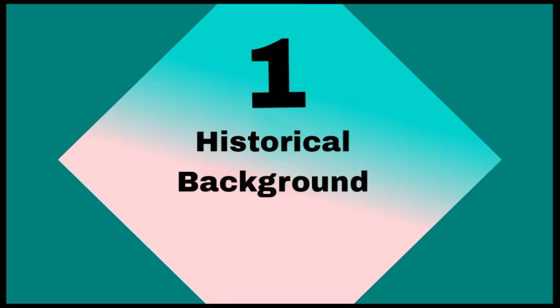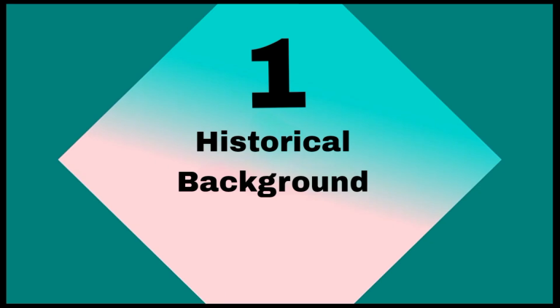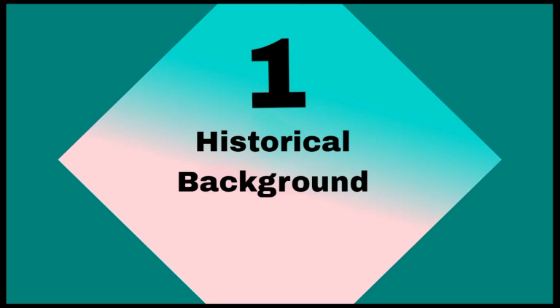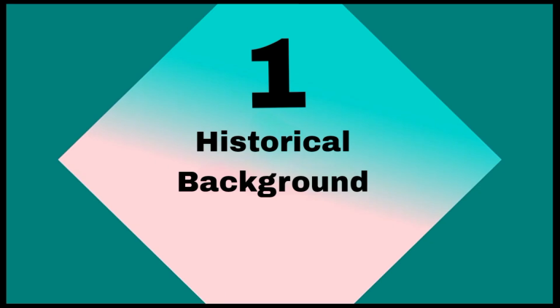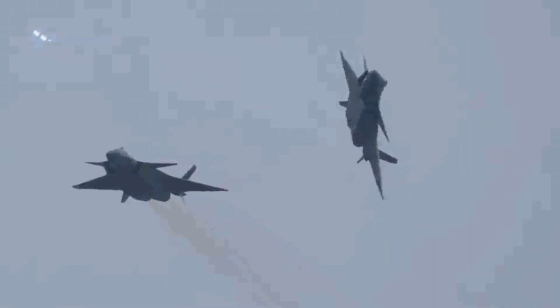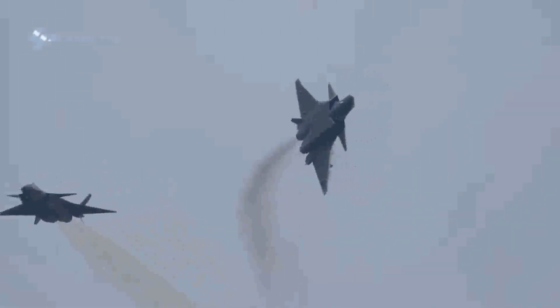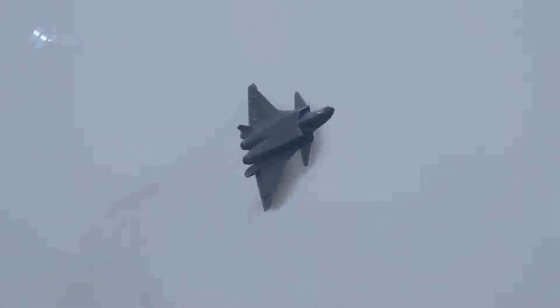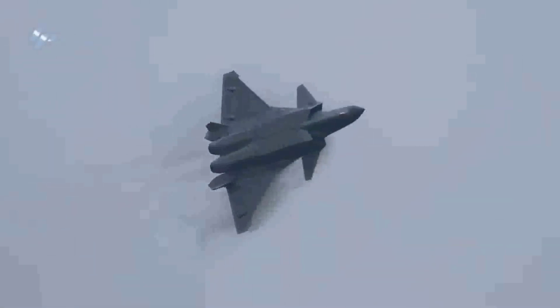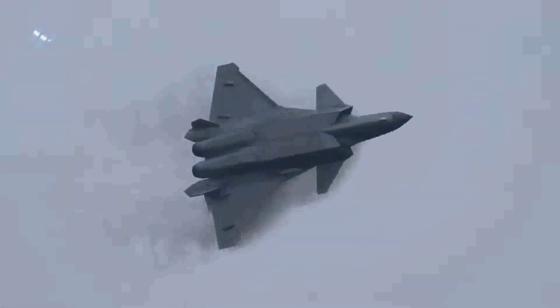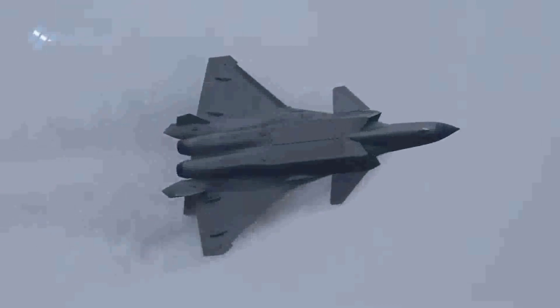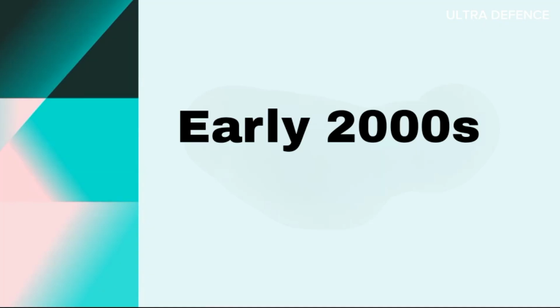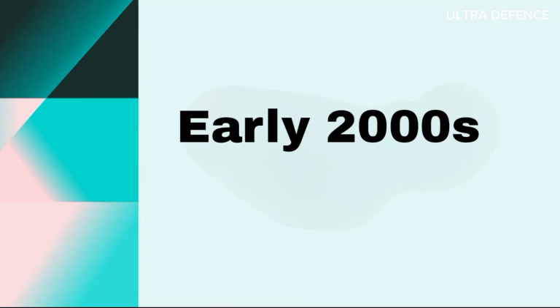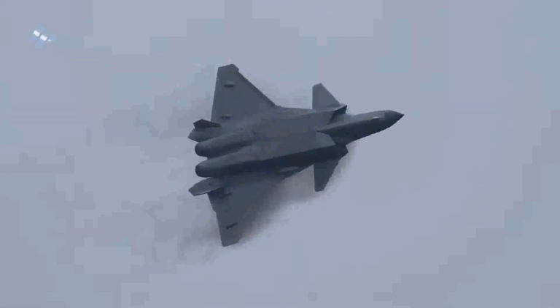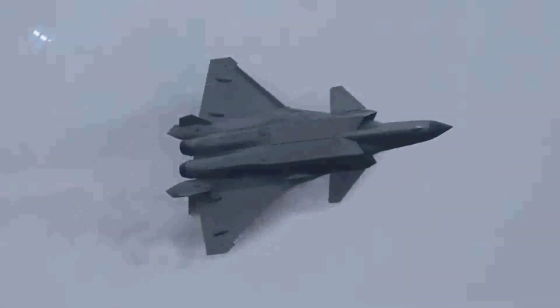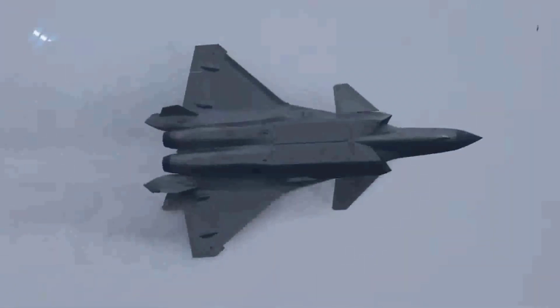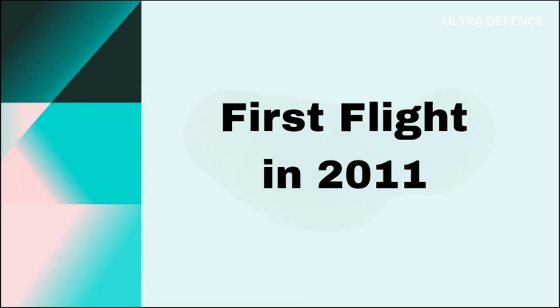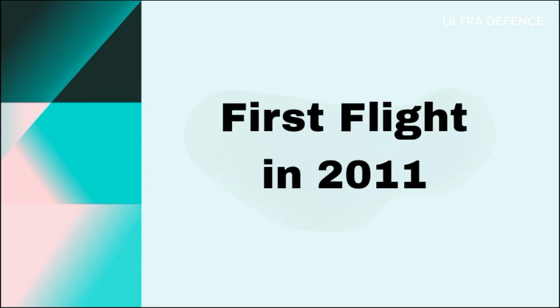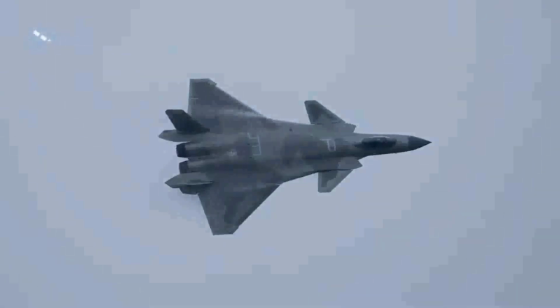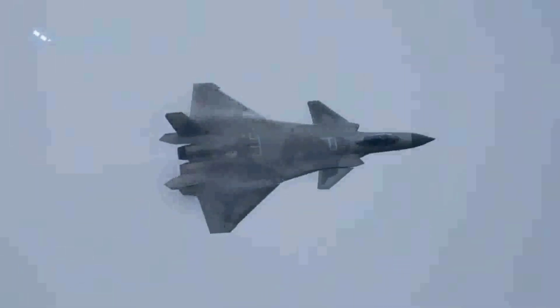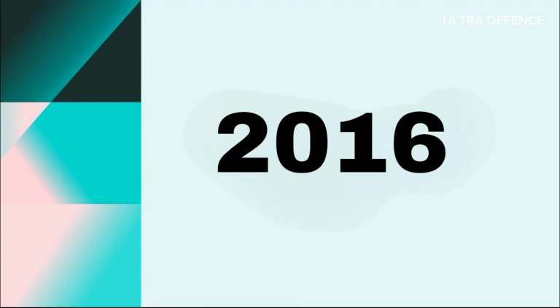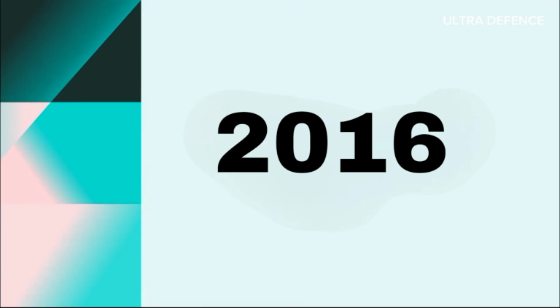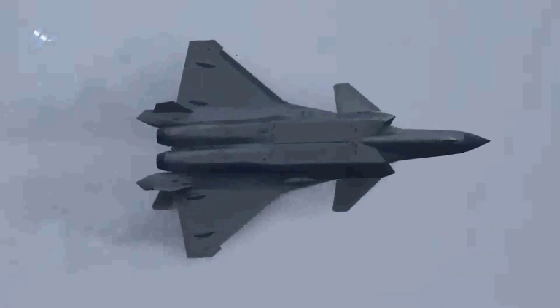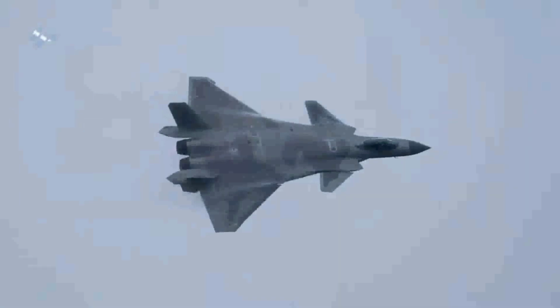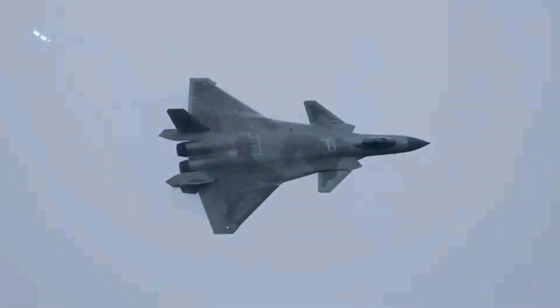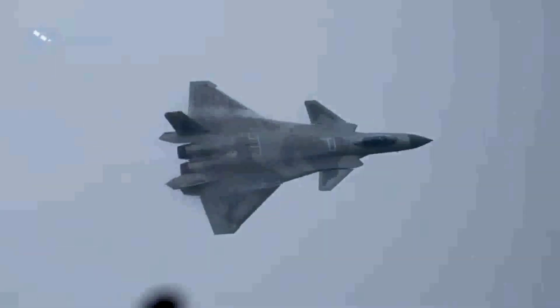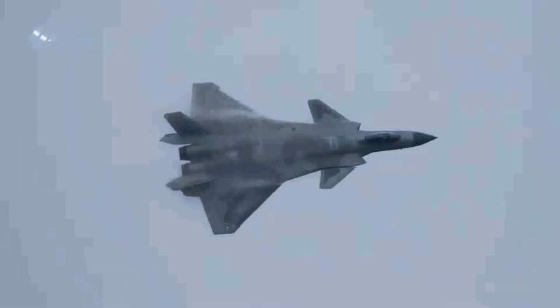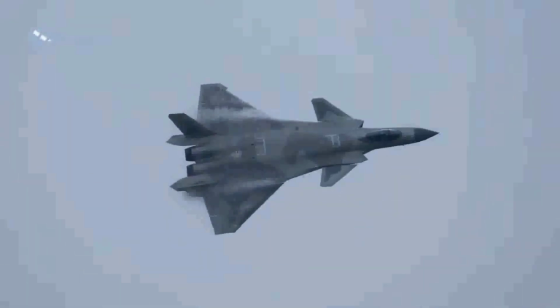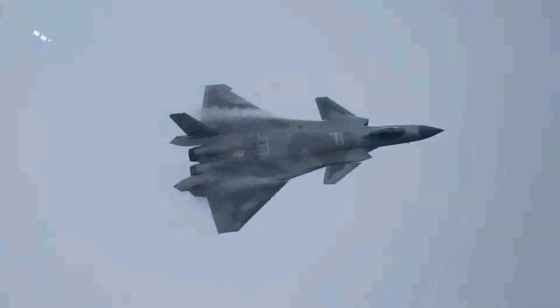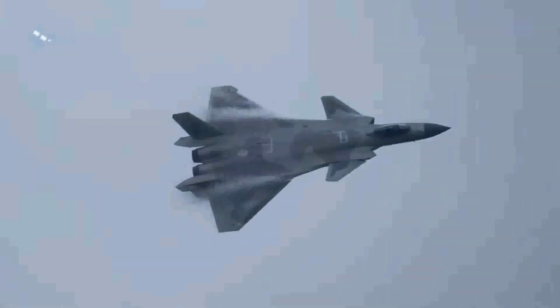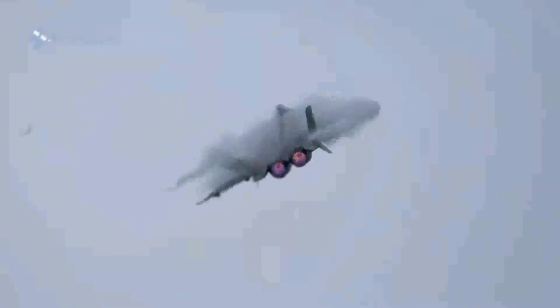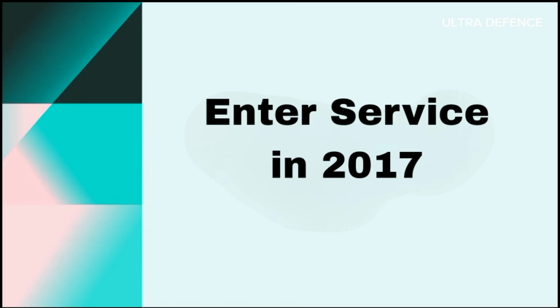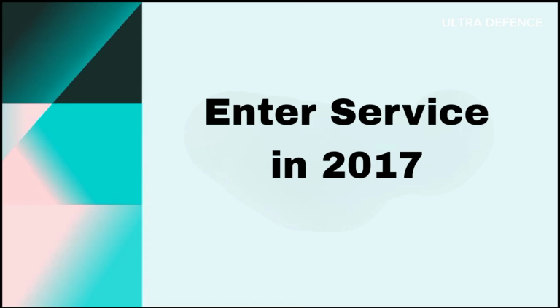Historical Background. The Chengdu J-20 development began in the early 2000s, with its maiden flight in 2011 and public debut at the 2016 Zhuhai Airshow. It officially entered service with the PLA Air Force in 2017.